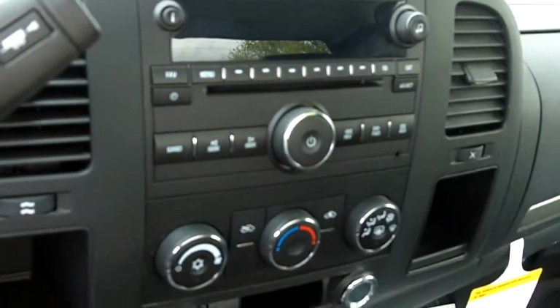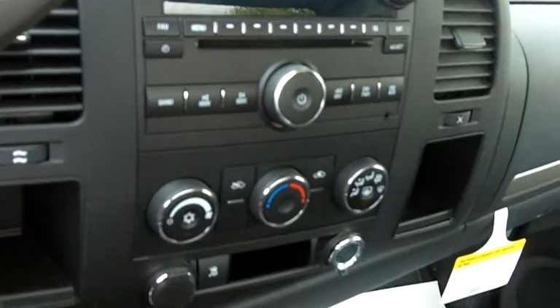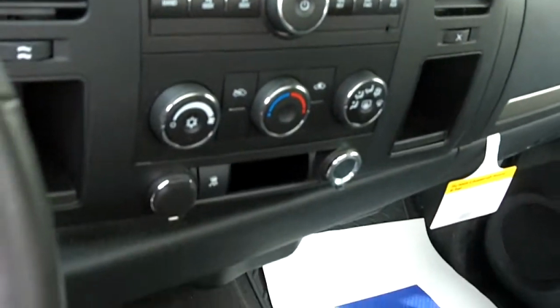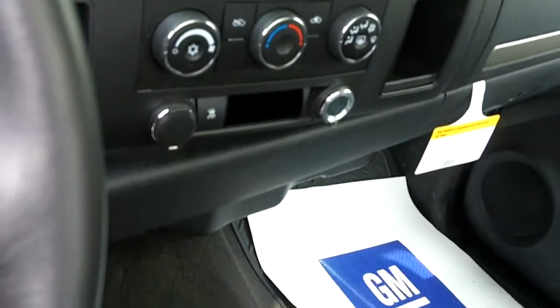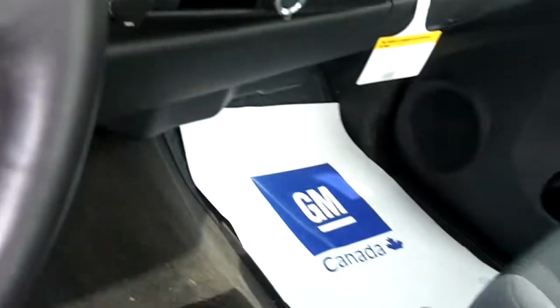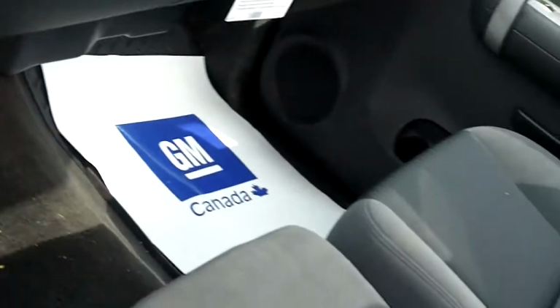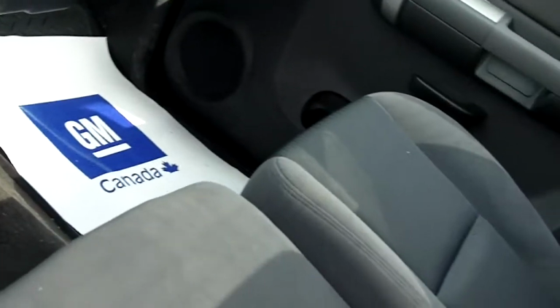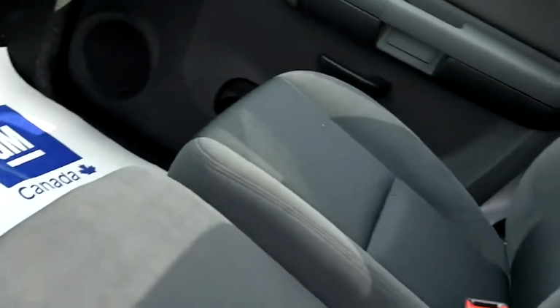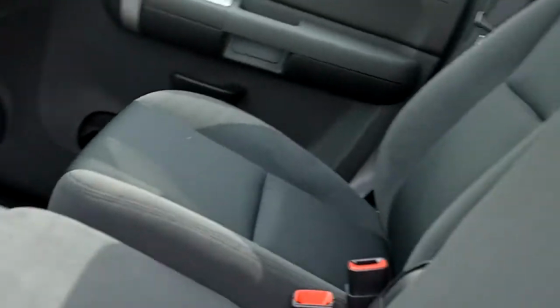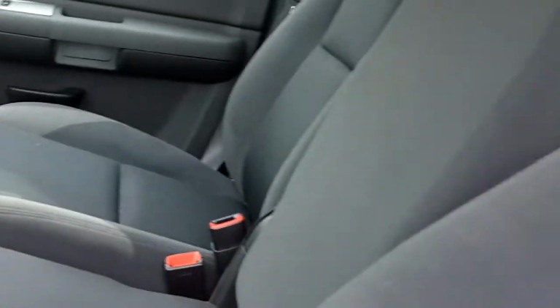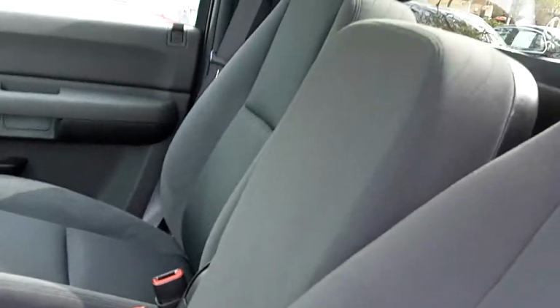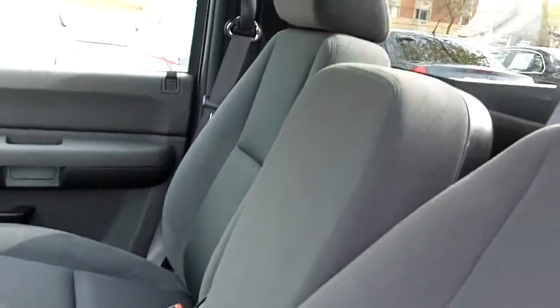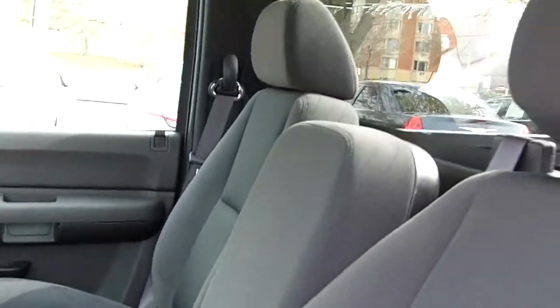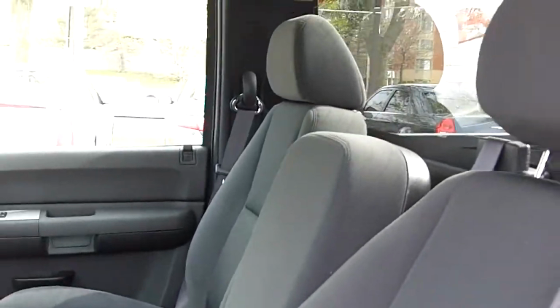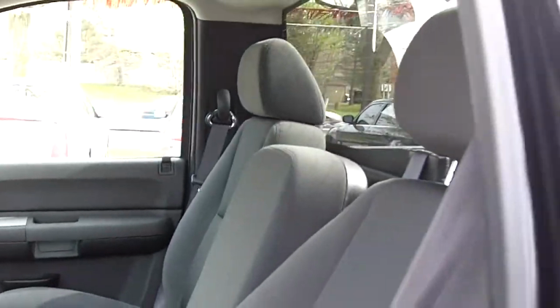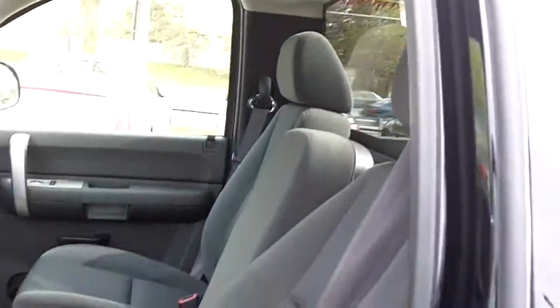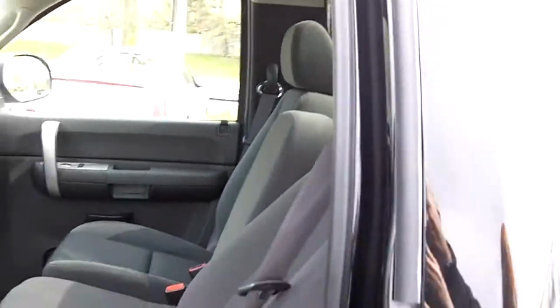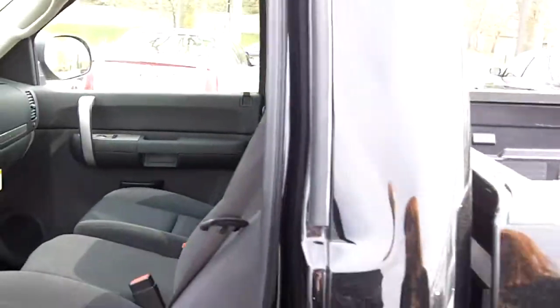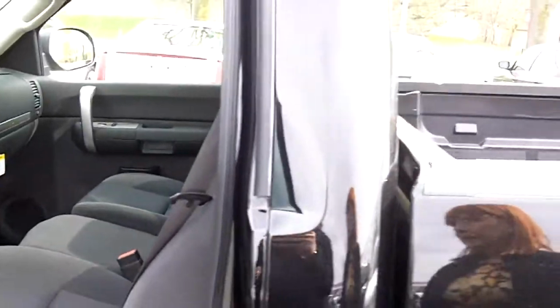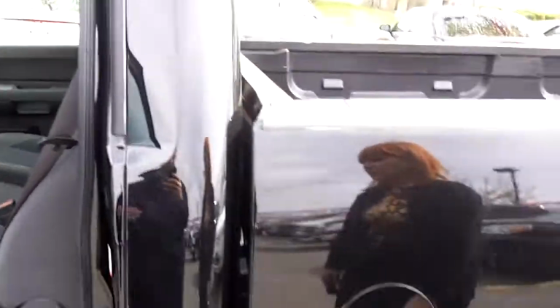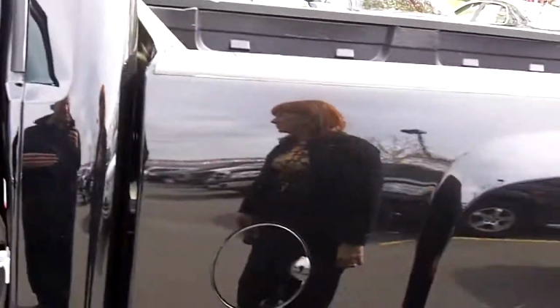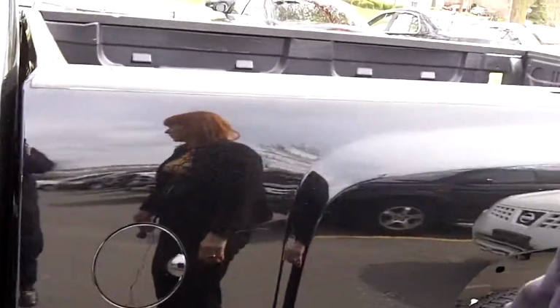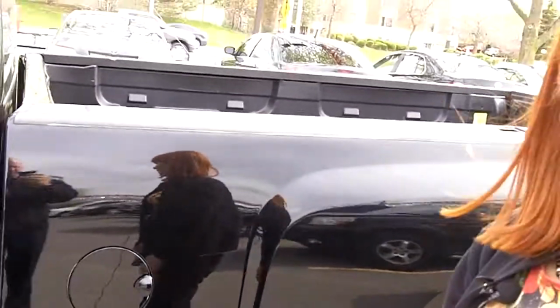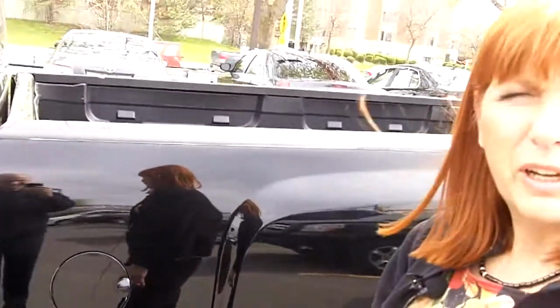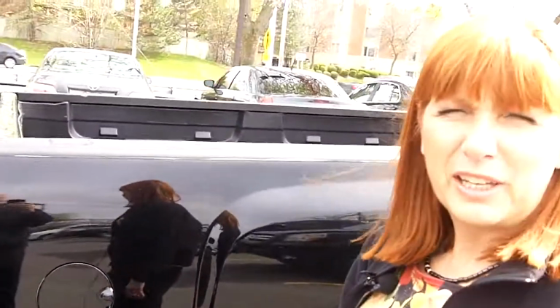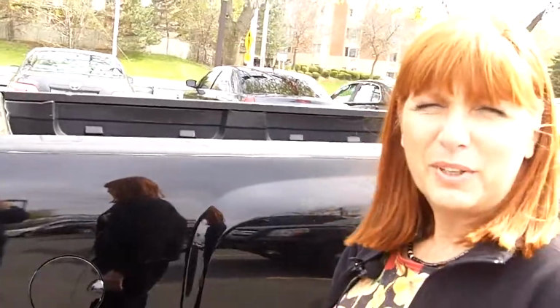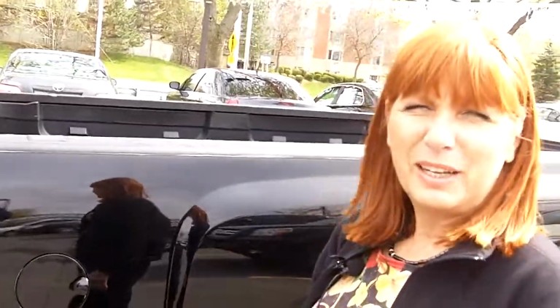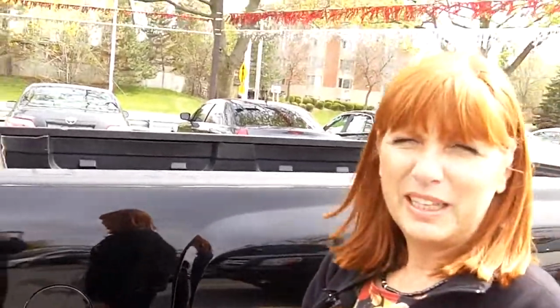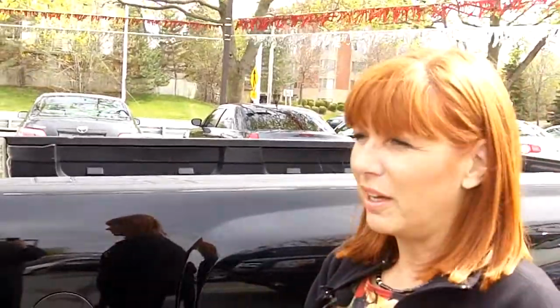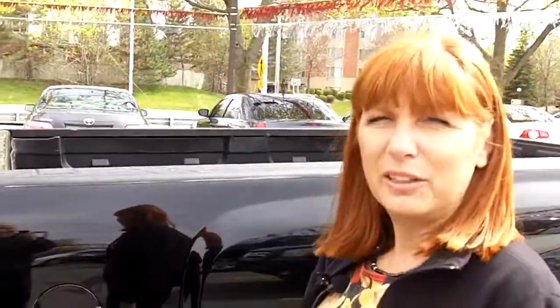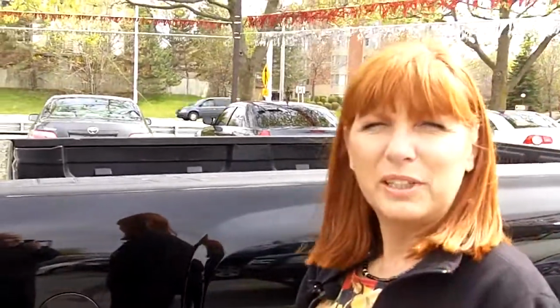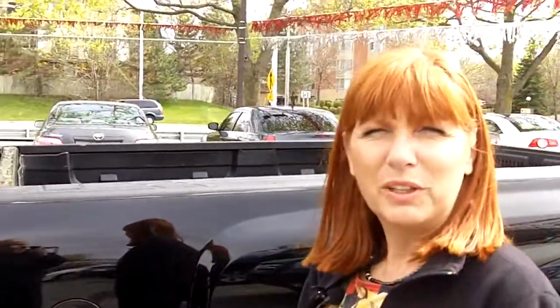Really, really nice equipment in that vehicle. Clean truck. There's not too many regular cabs out there, but that's really a good one.